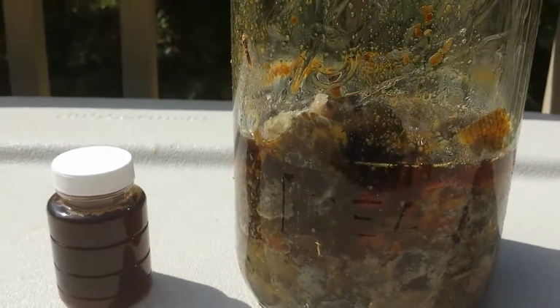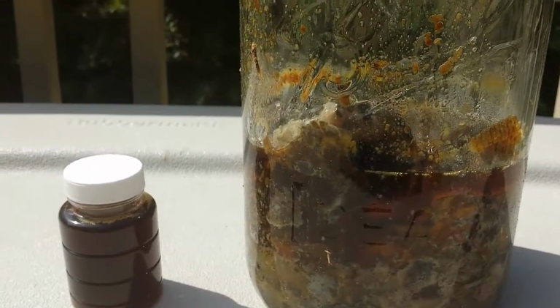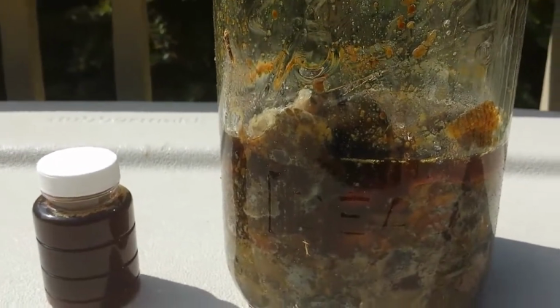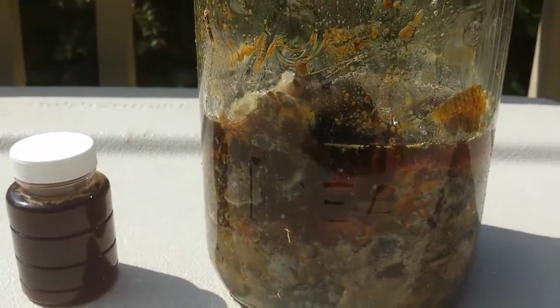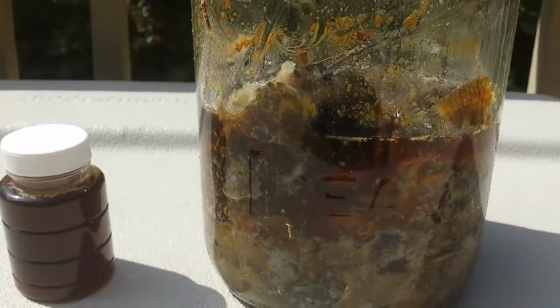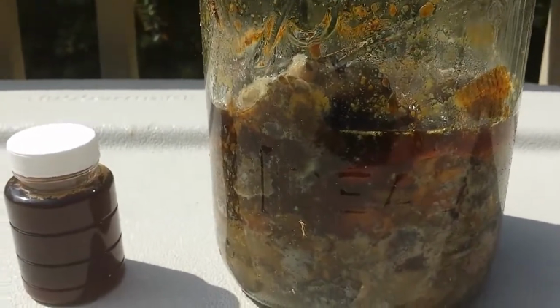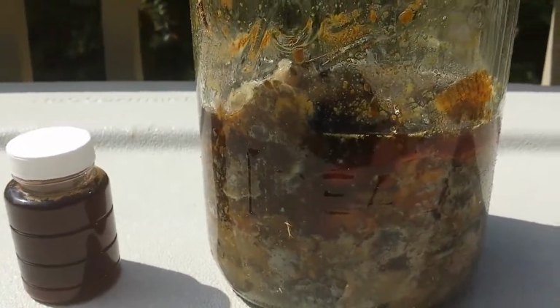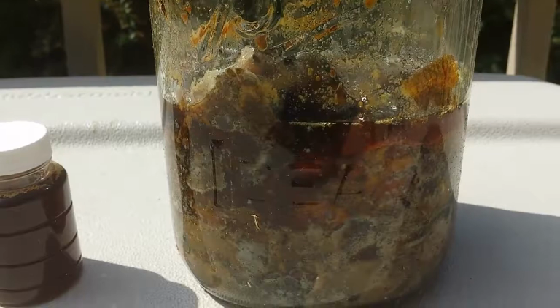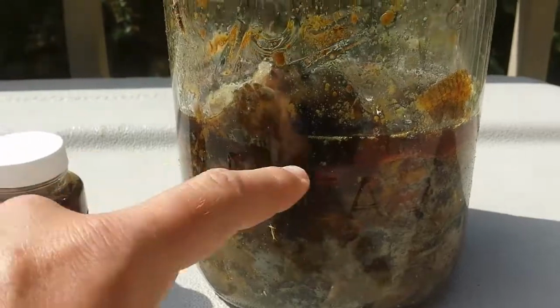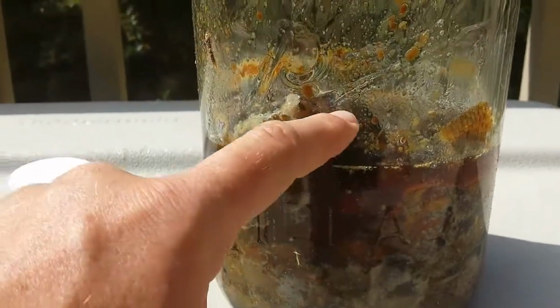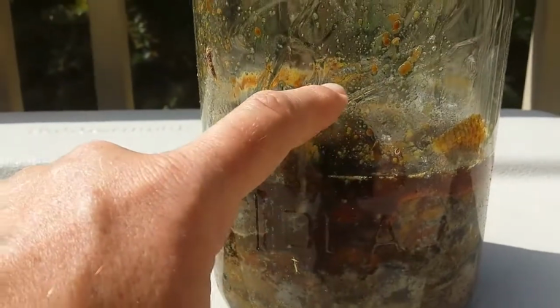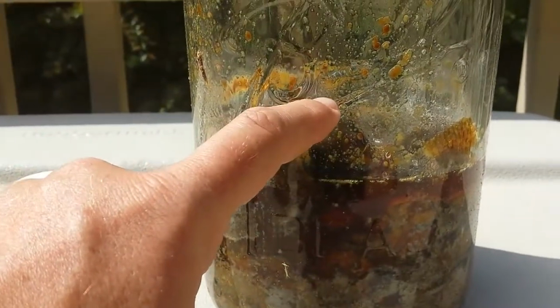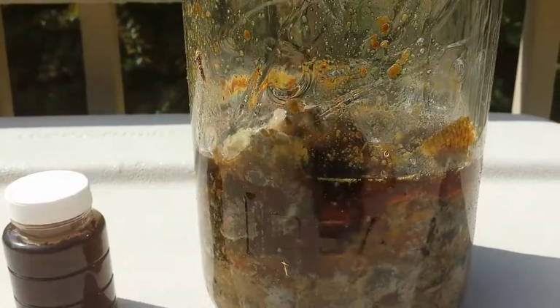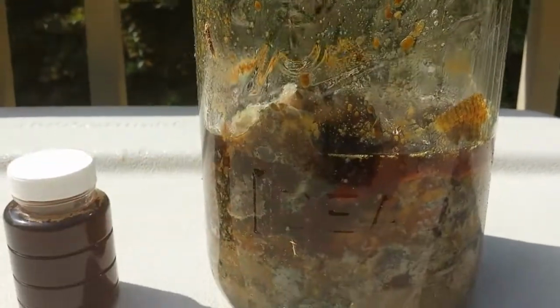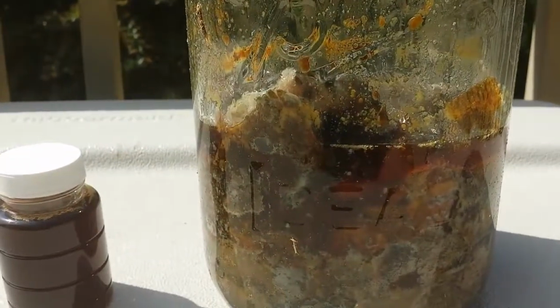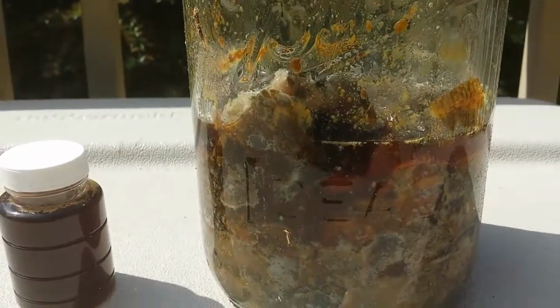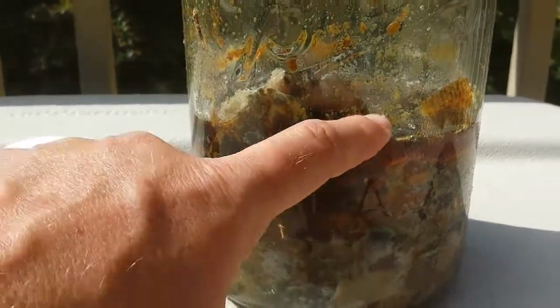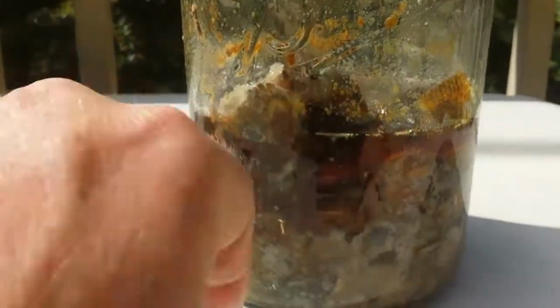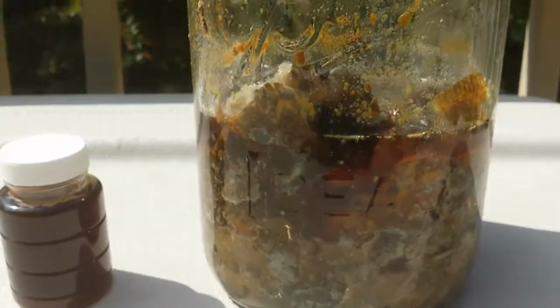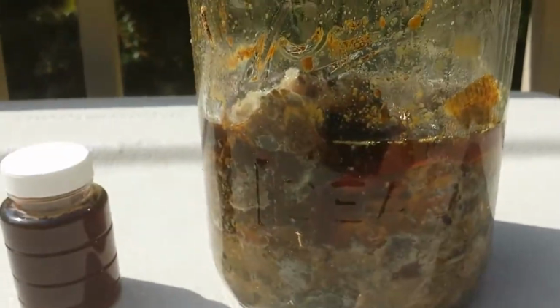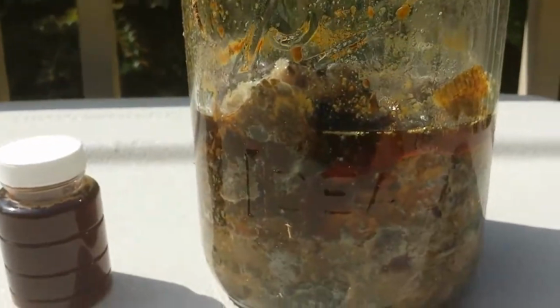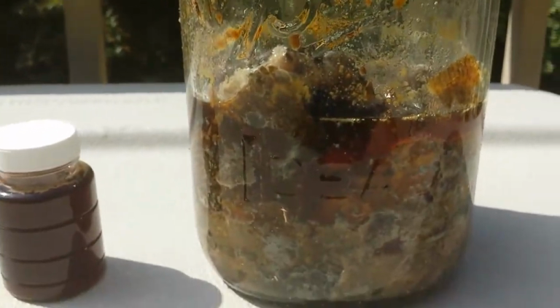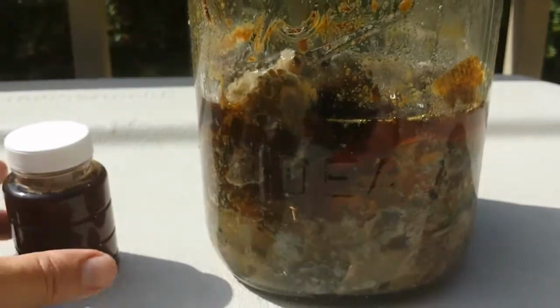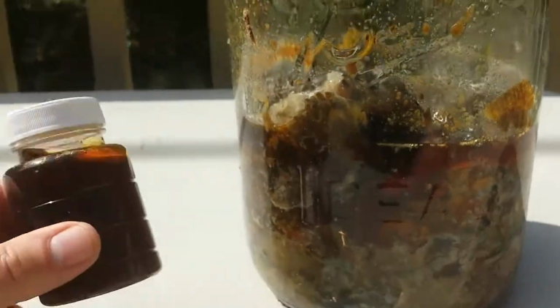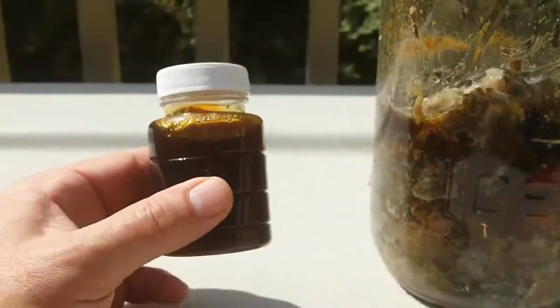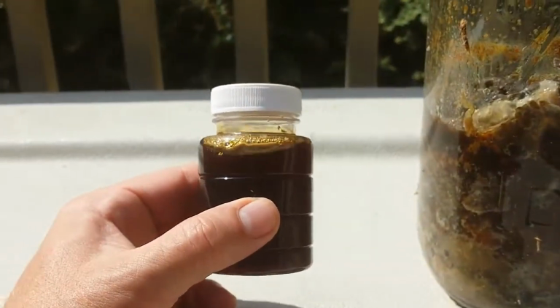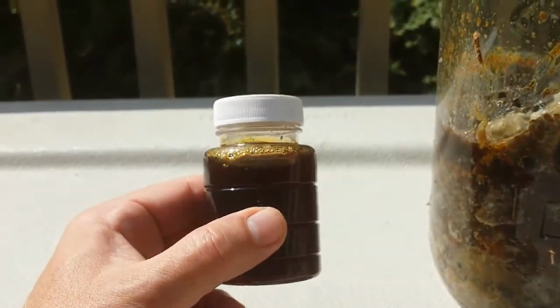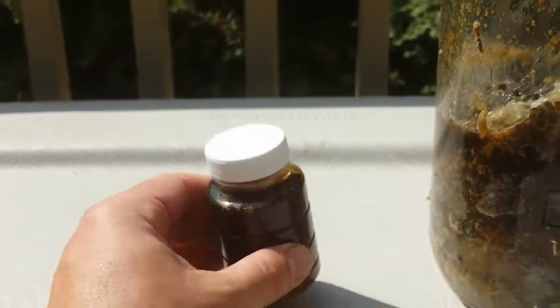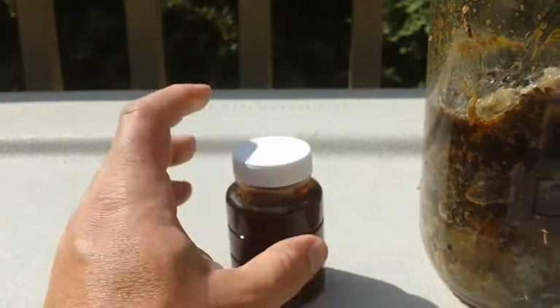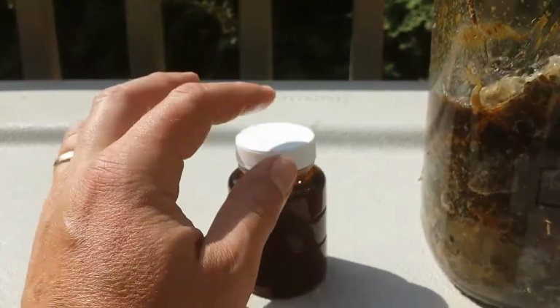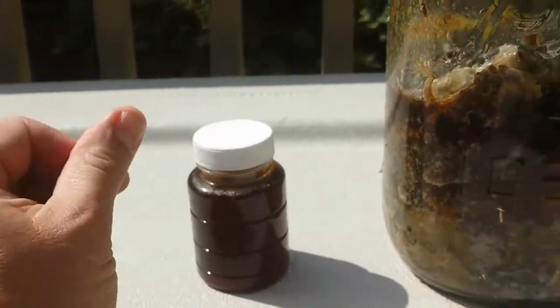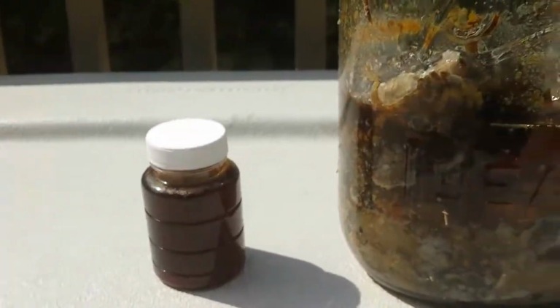This will keep producing for quite a while. Every time it gets a layer of oil on top and it starts really swimming, I'll pour it off. You just want to make sure you put it in a good container.